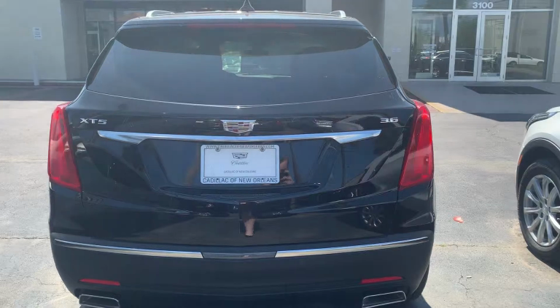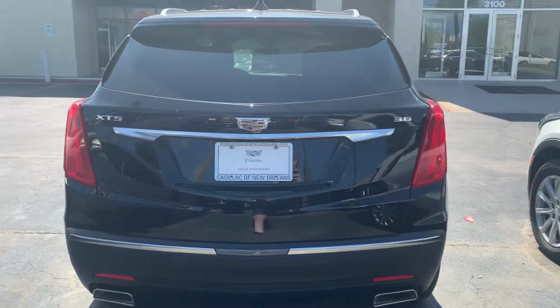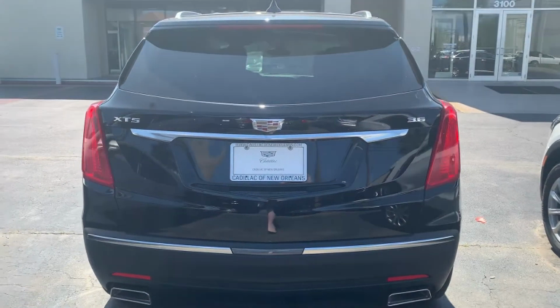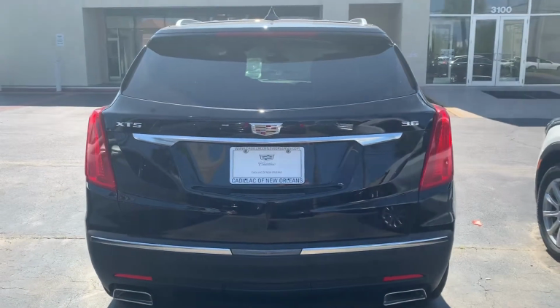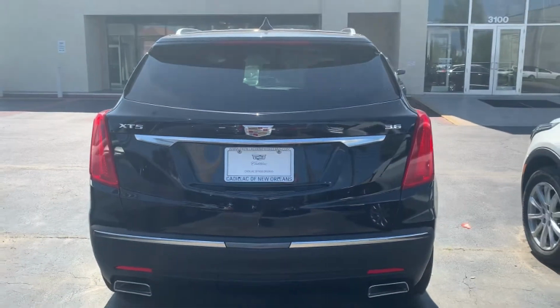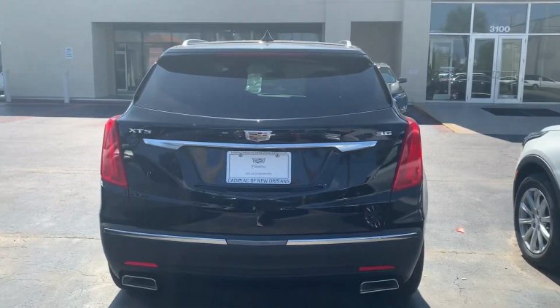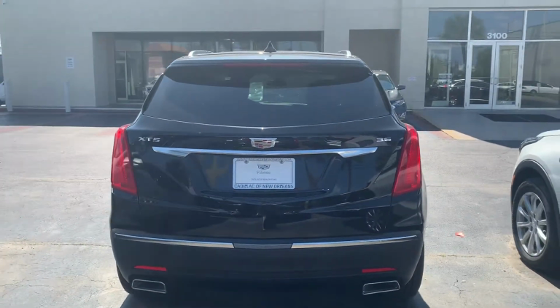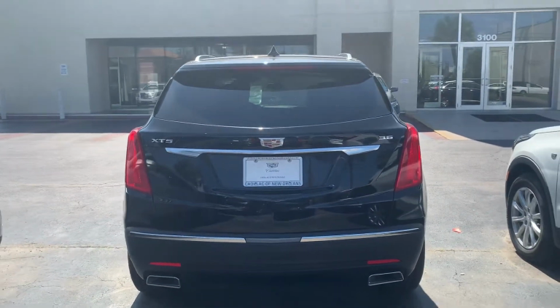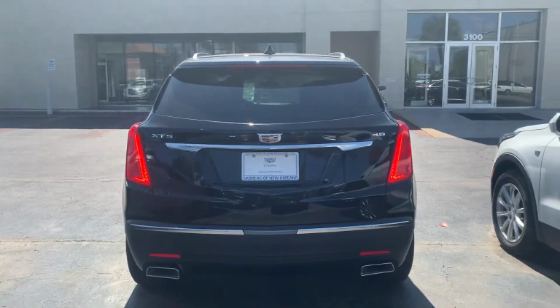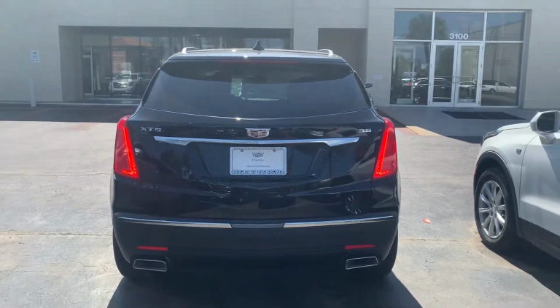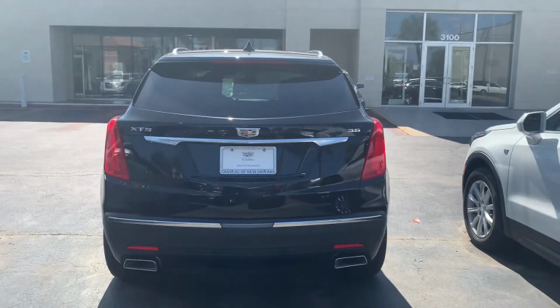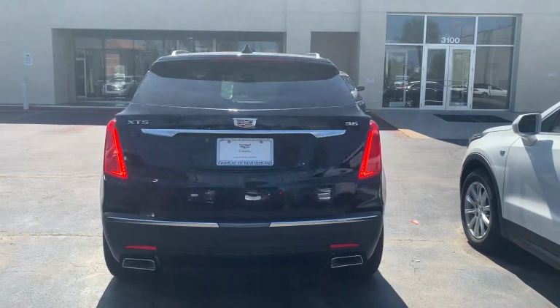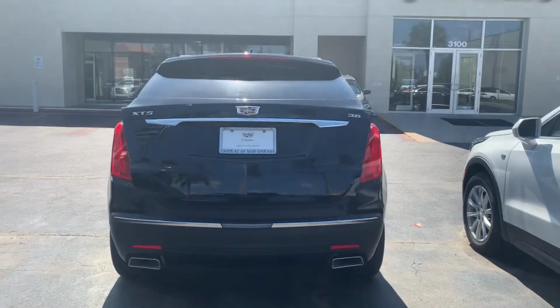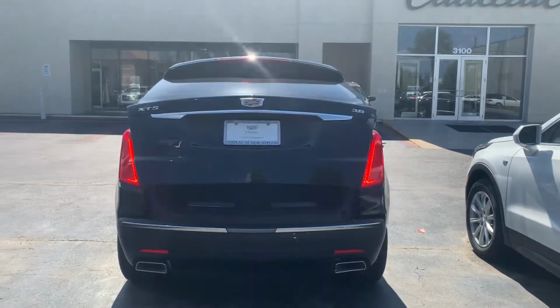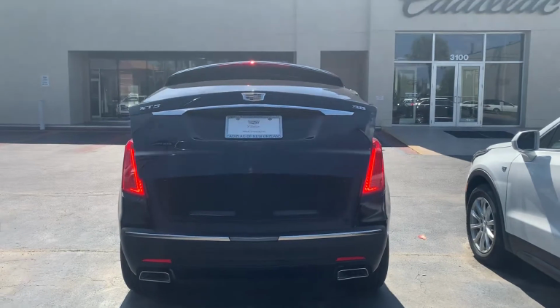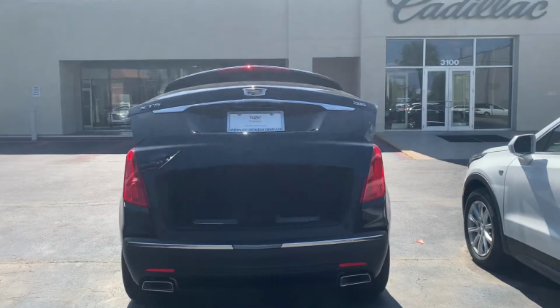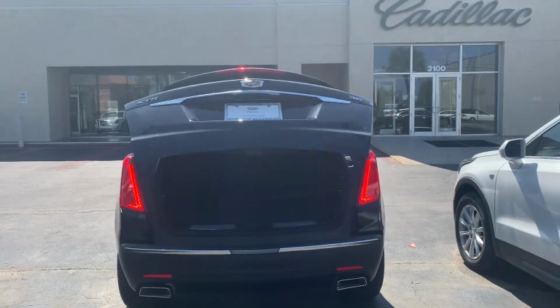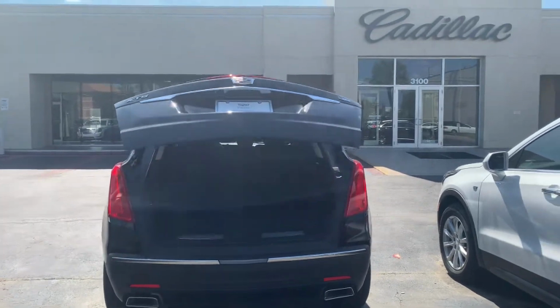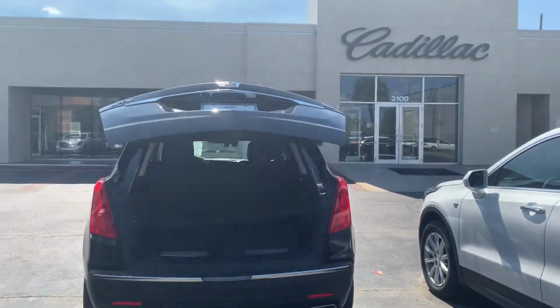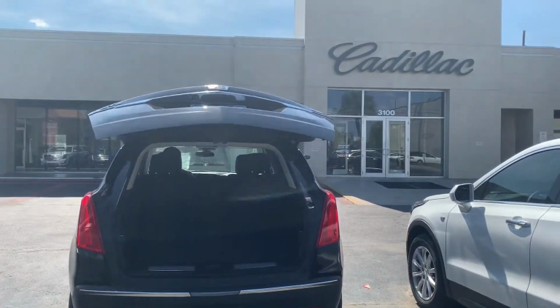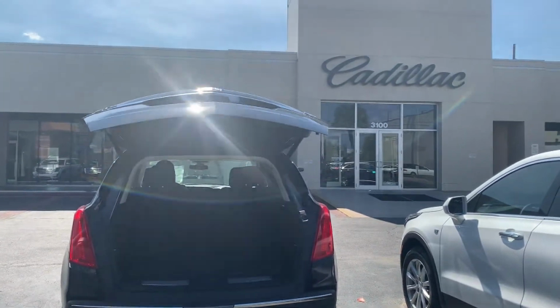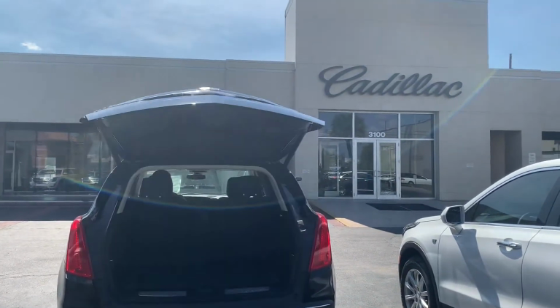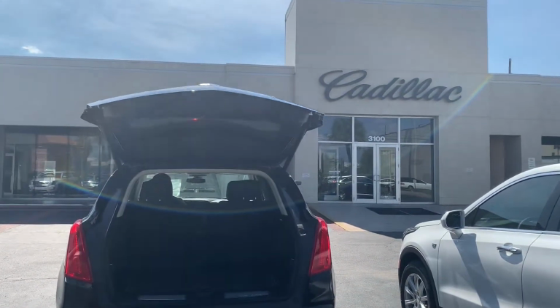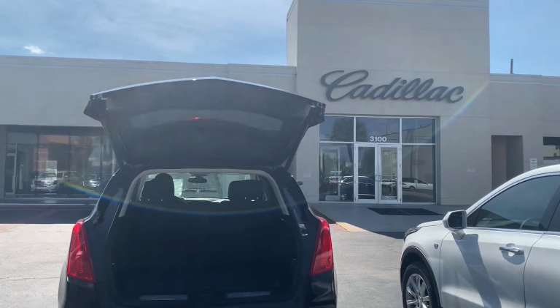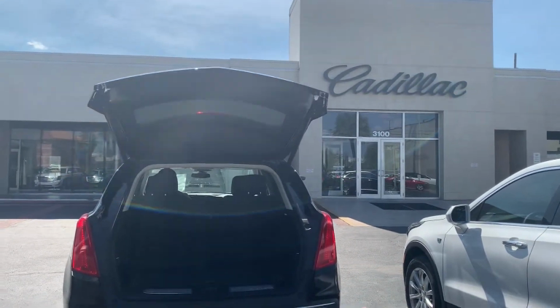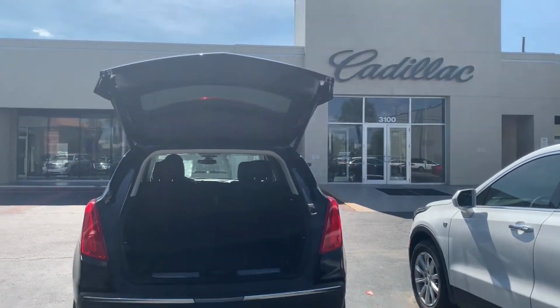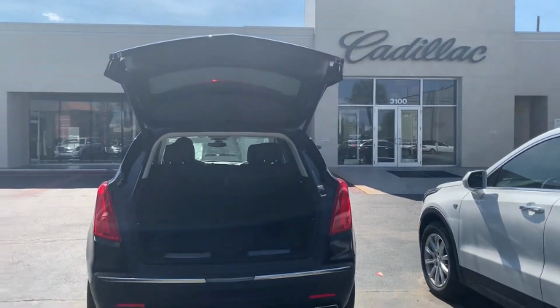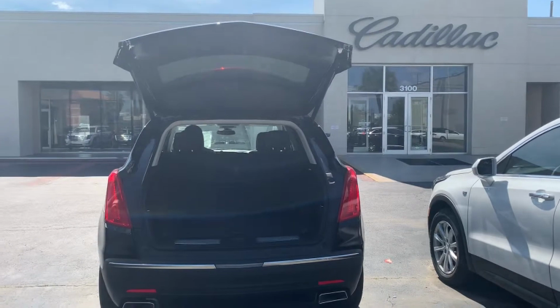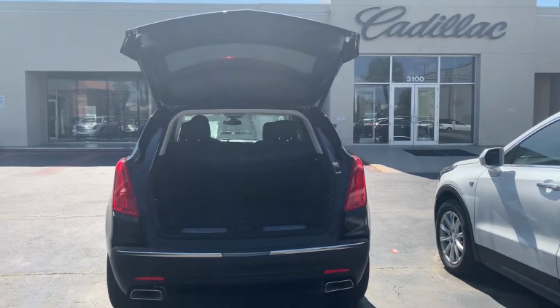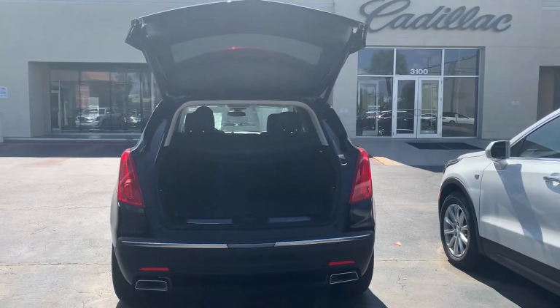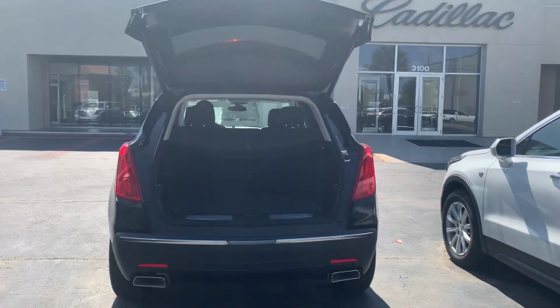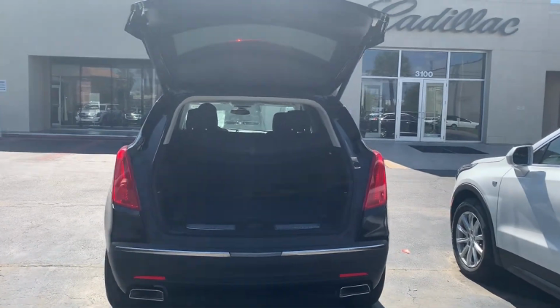This XT5 also has a nifty power liftgate right here at Cadillac of New Orleans. This is quite an amazing vehicle.